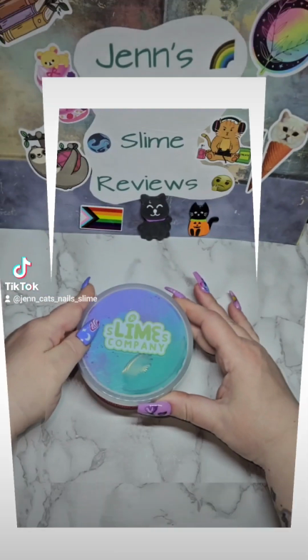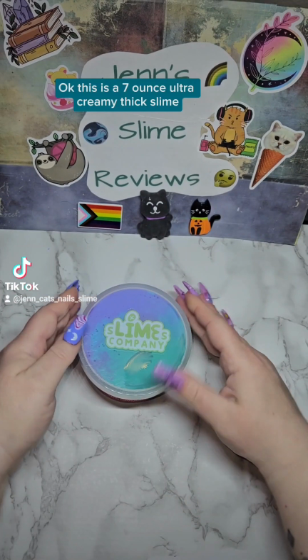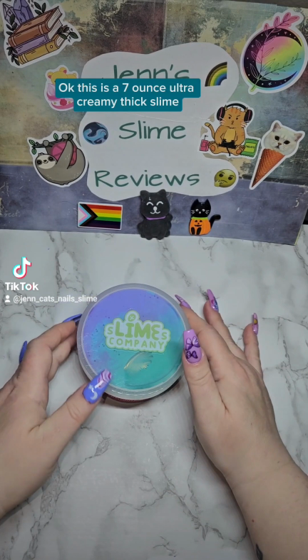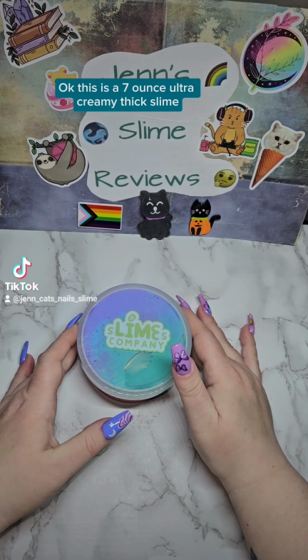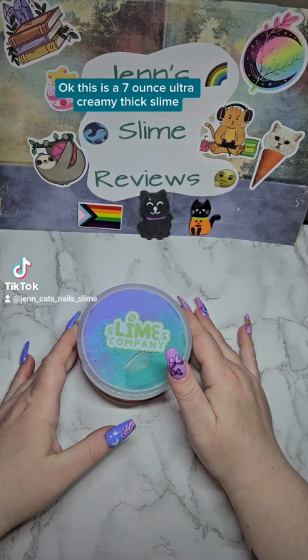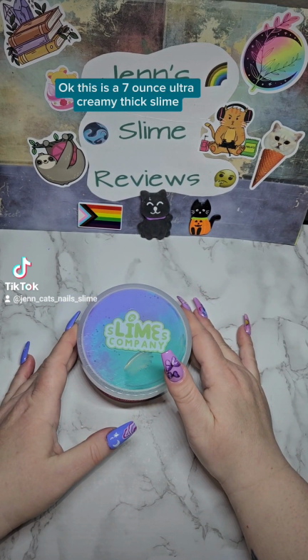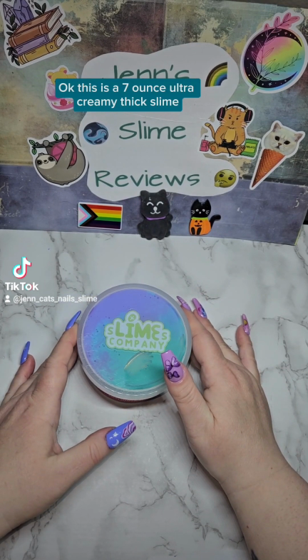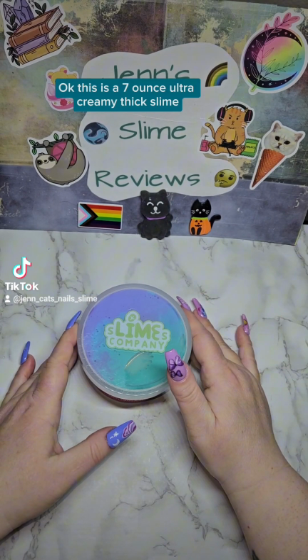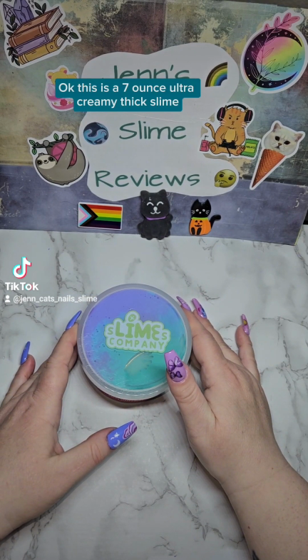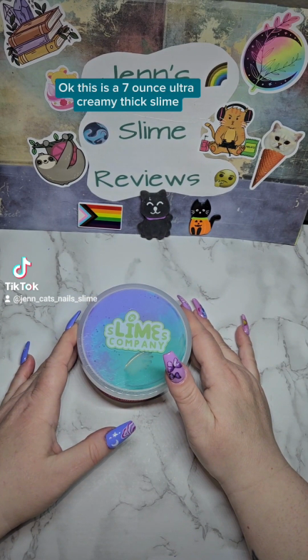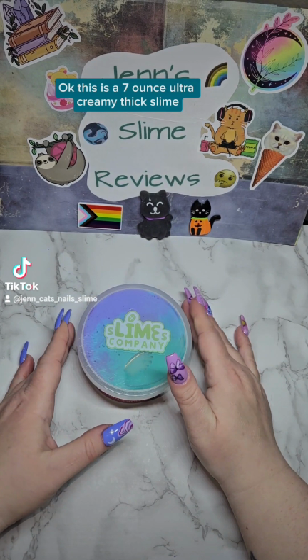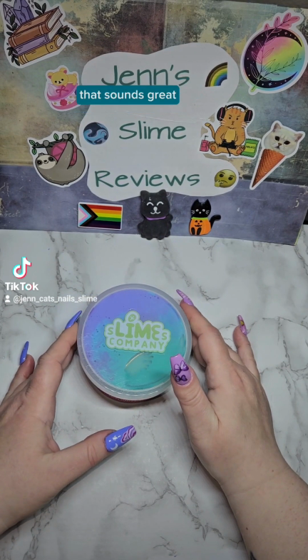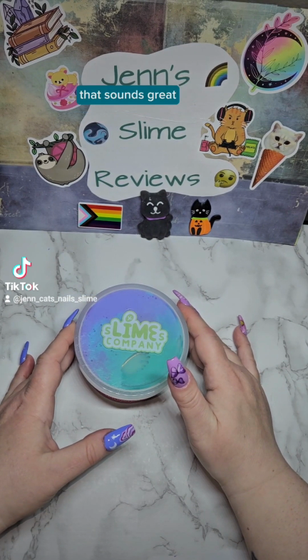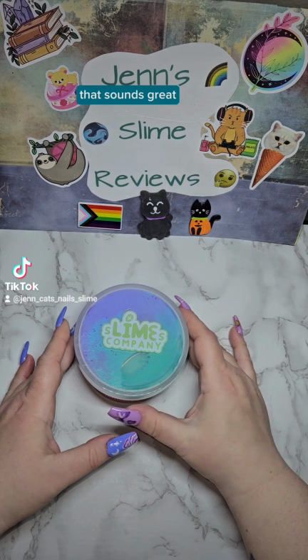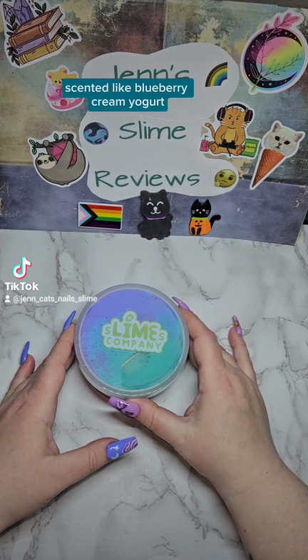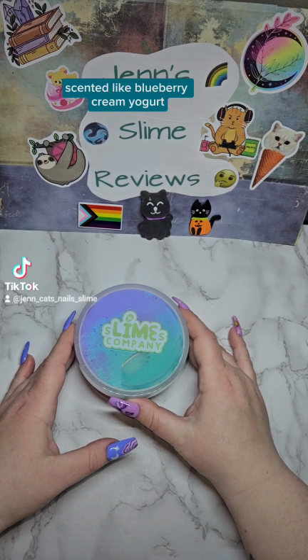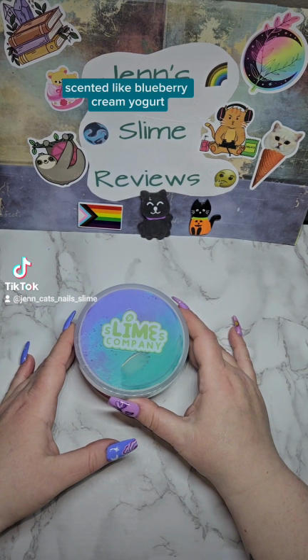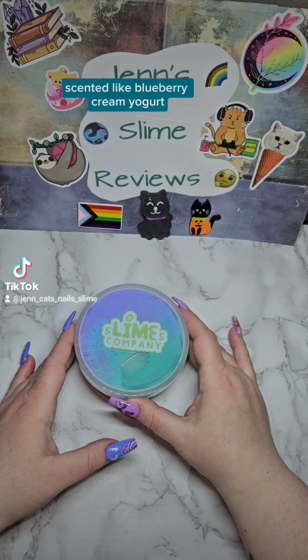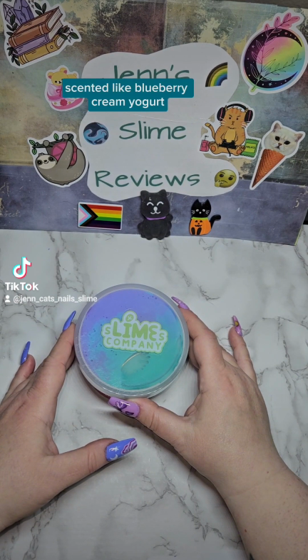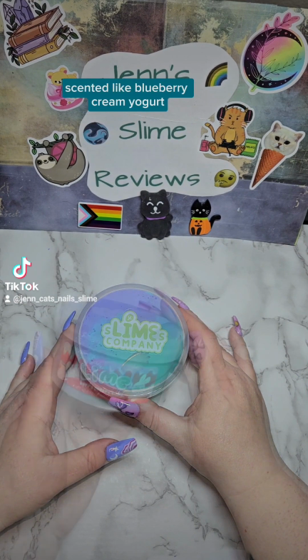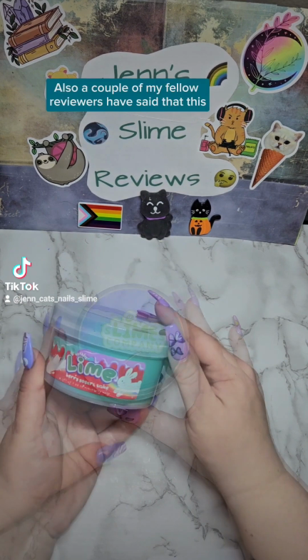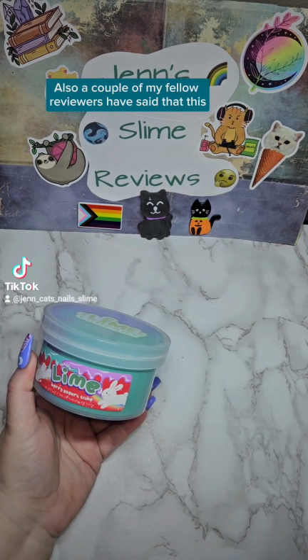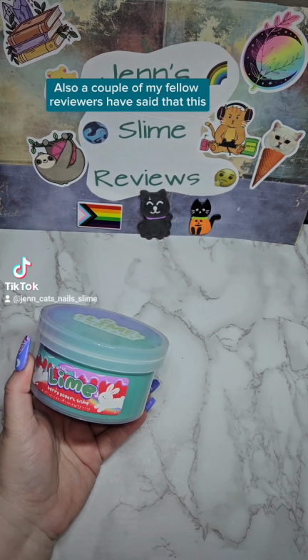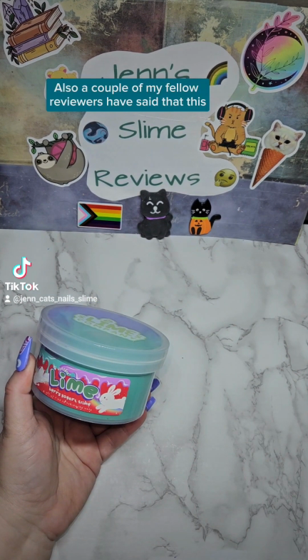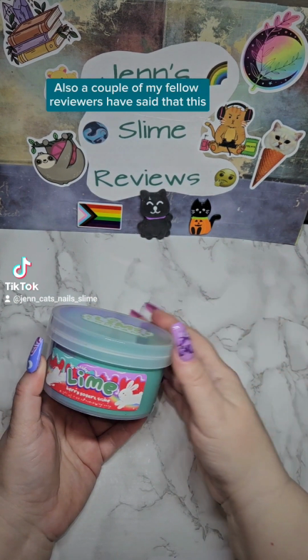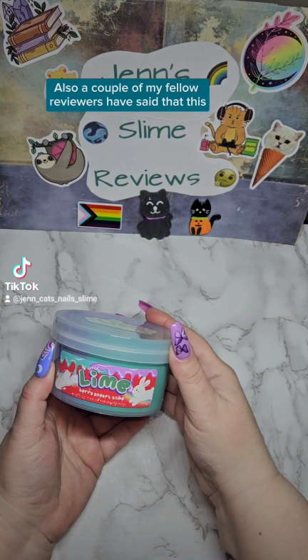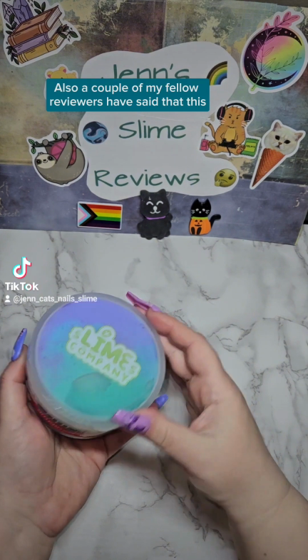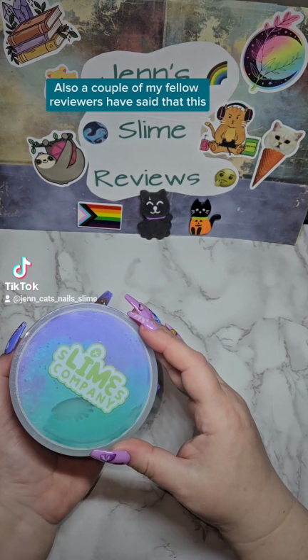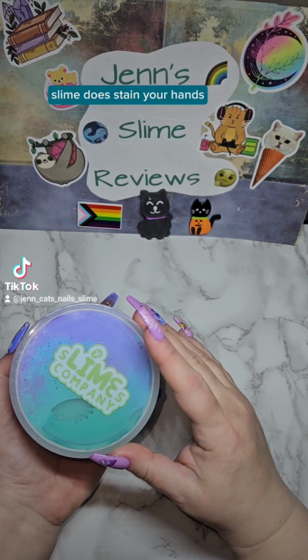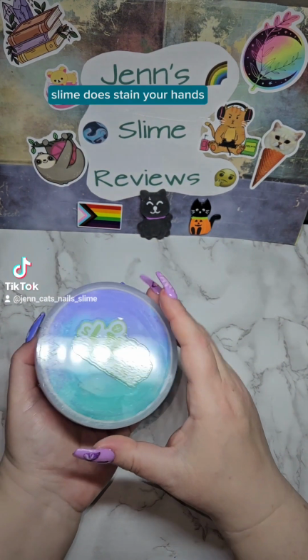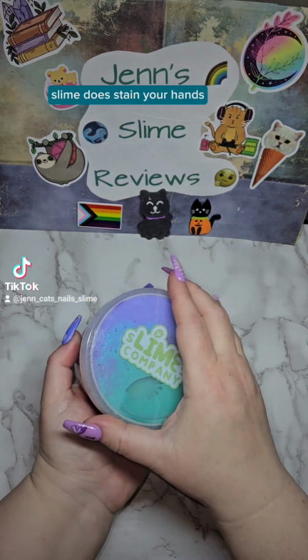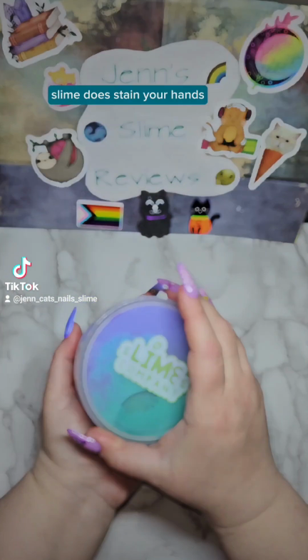This is a seven ounce ultra creamy thick slime — ooh, that sounds great — scented like blueberry cream yogurt. Also, a couple of my fellow reviewers have said that this slime does stain your hands.